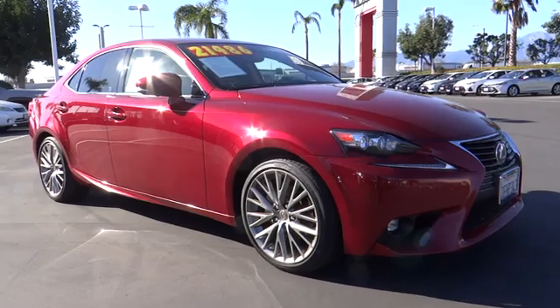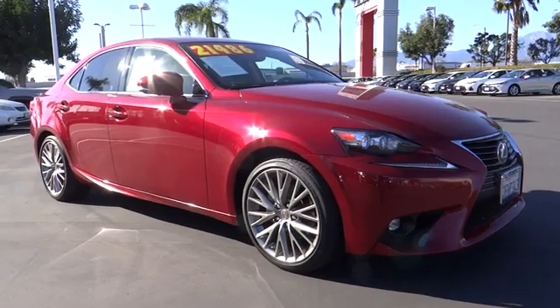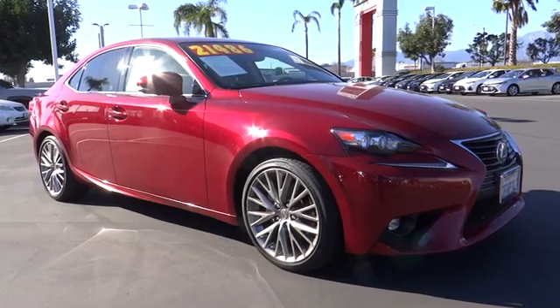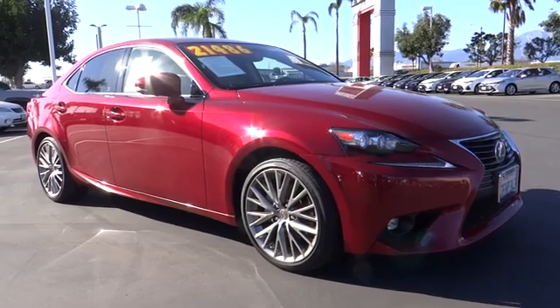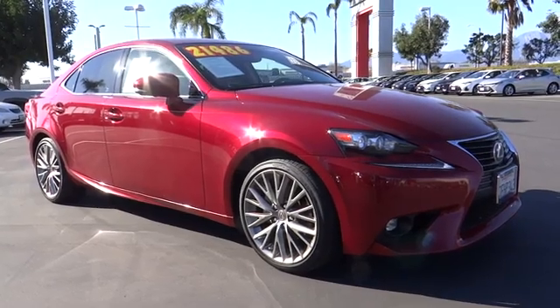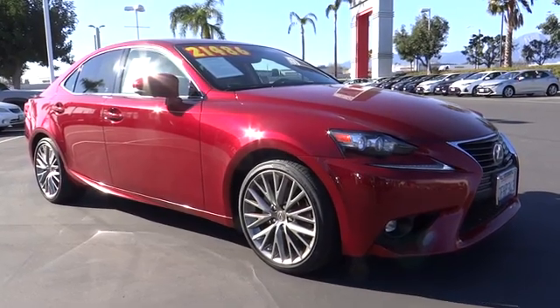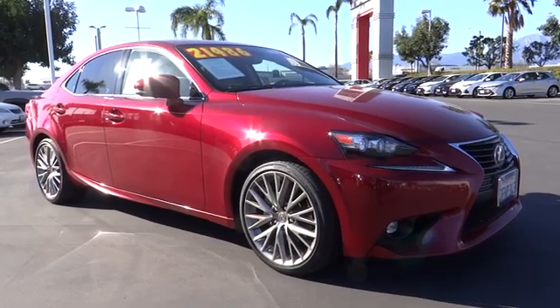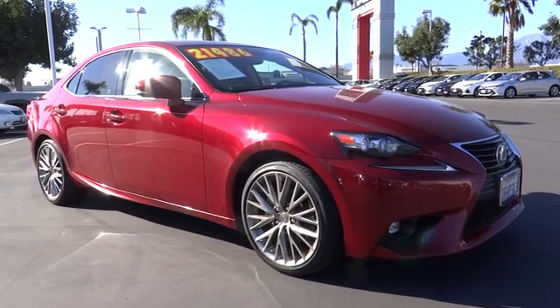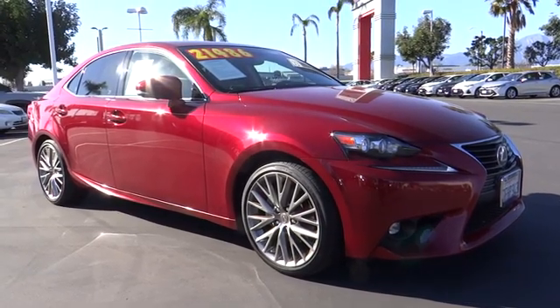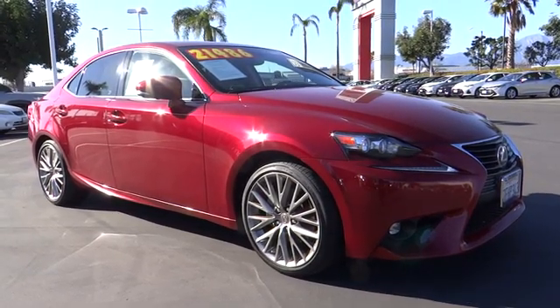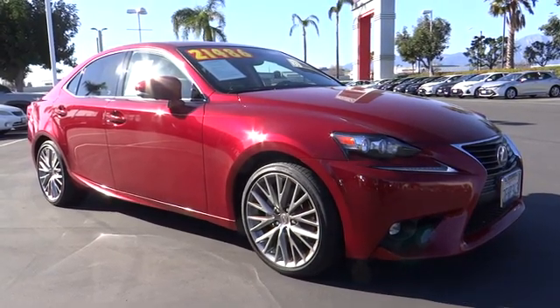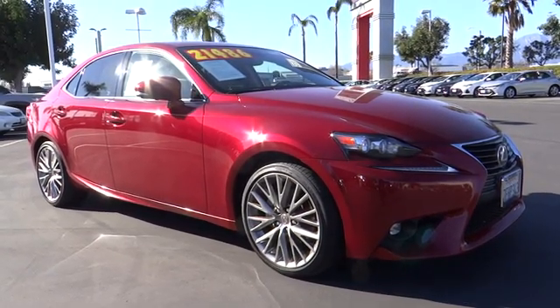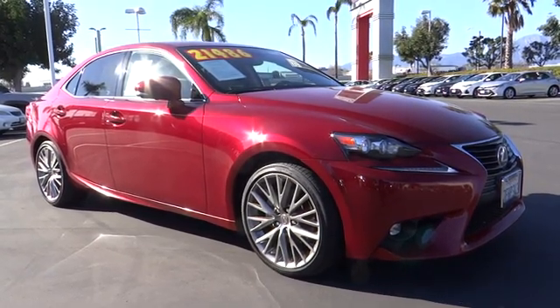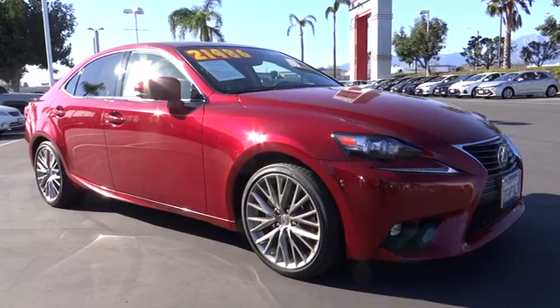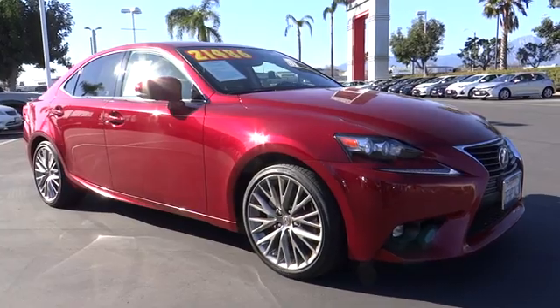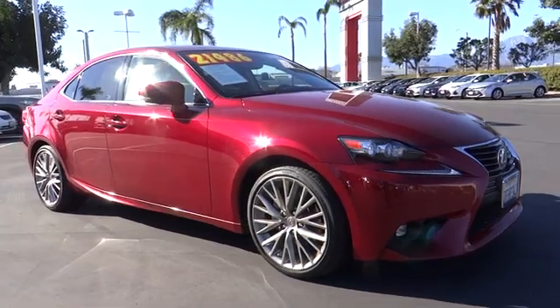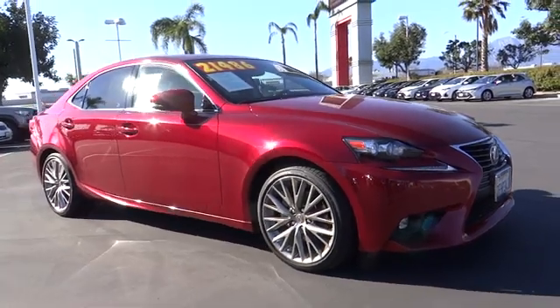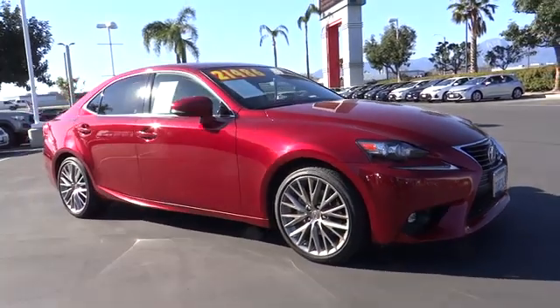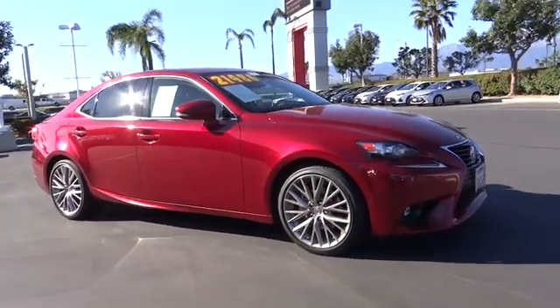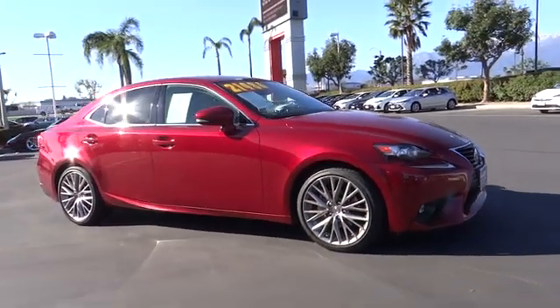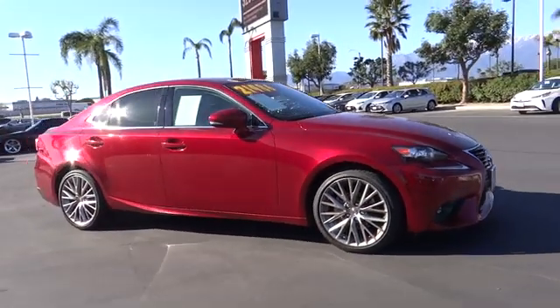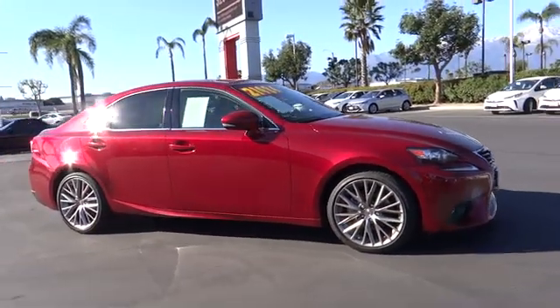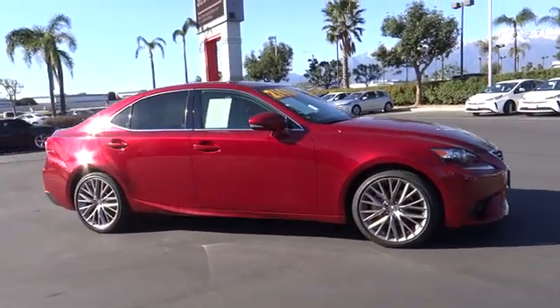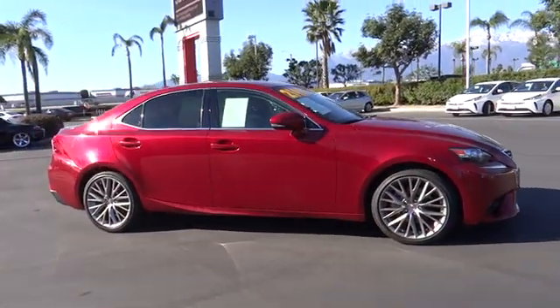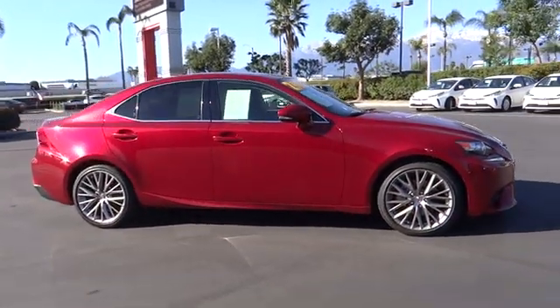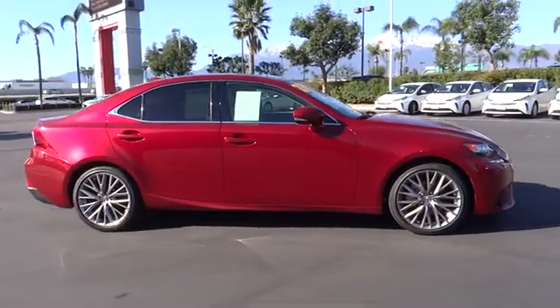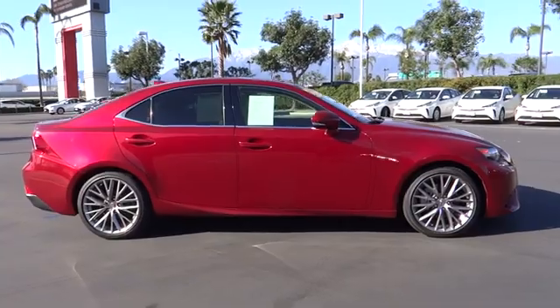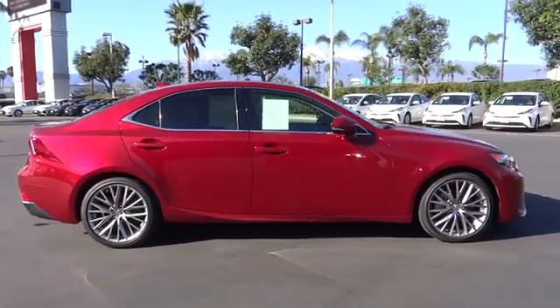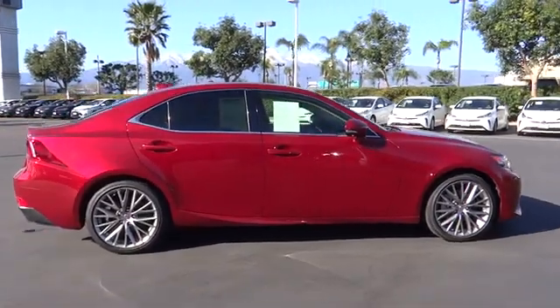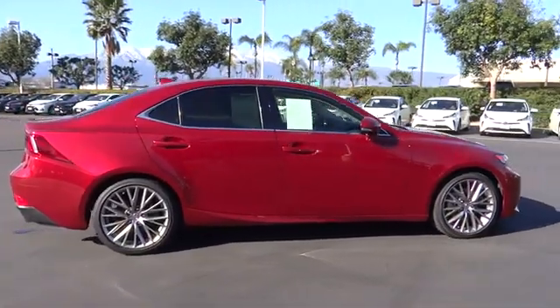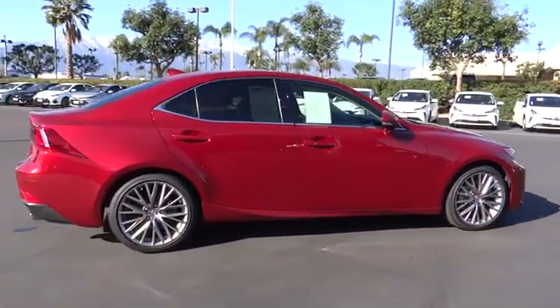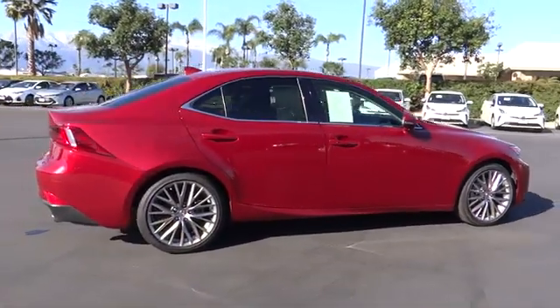The 2015 Lexus IS. The IS is the compact luxury sedan offered by Lexus under Toyota. The IS fits the bill for sports-minded drivers looking for luxury in a compact design.